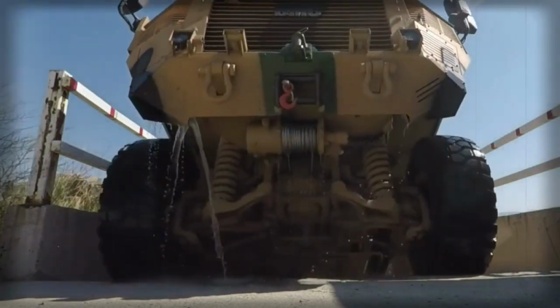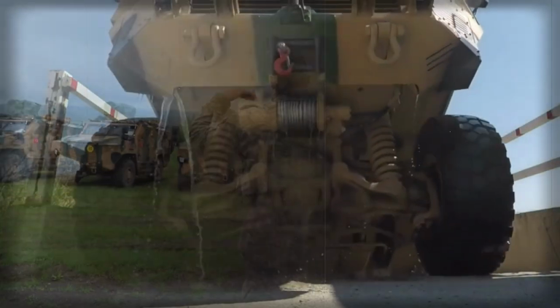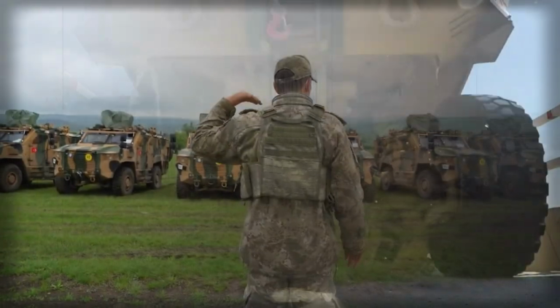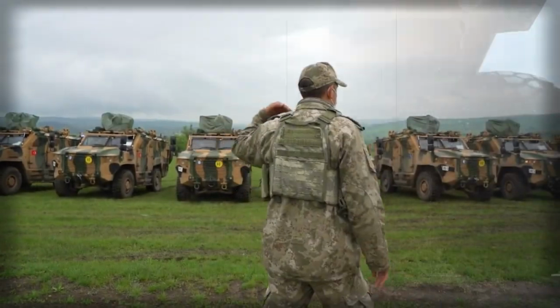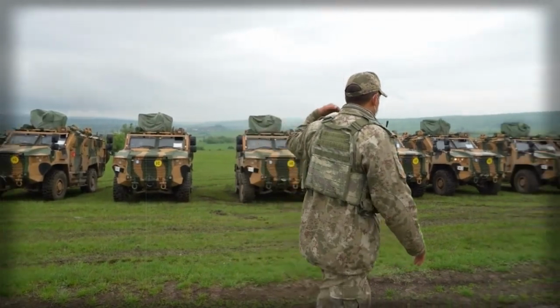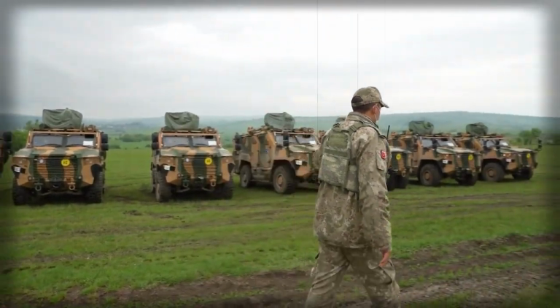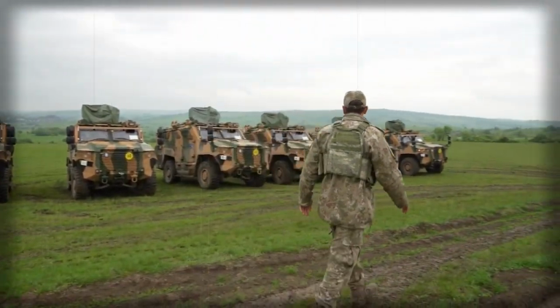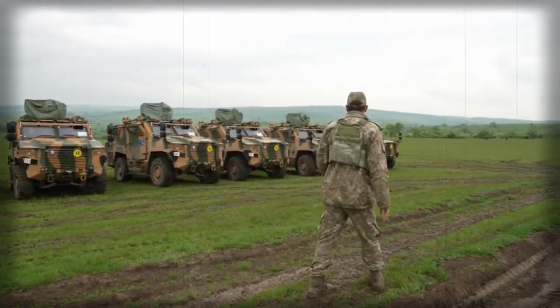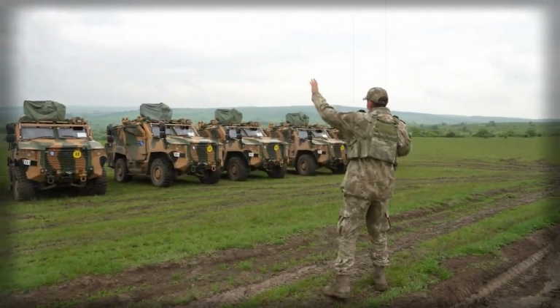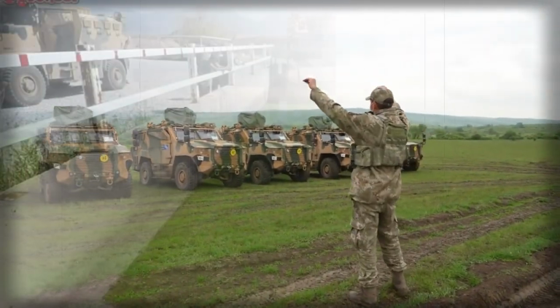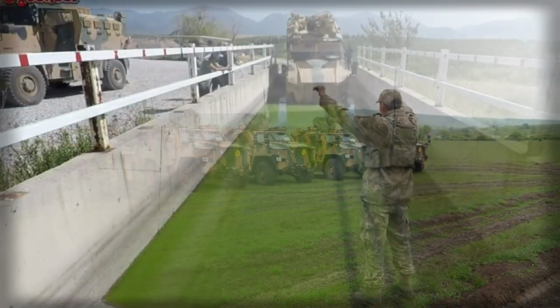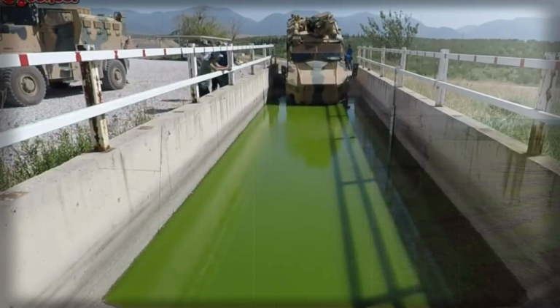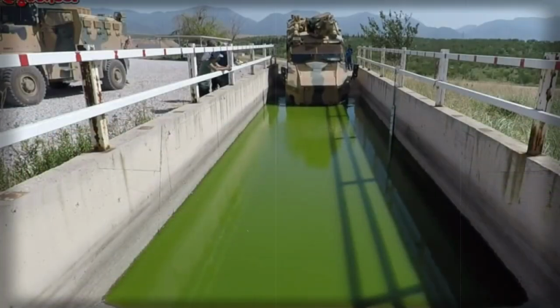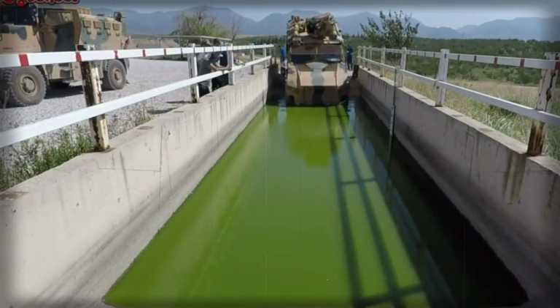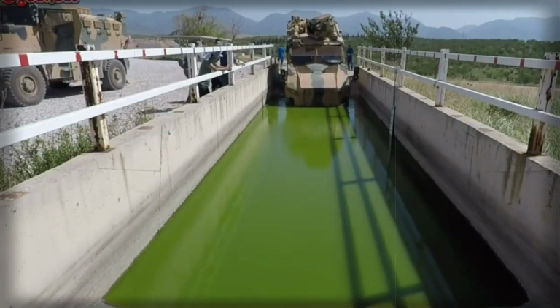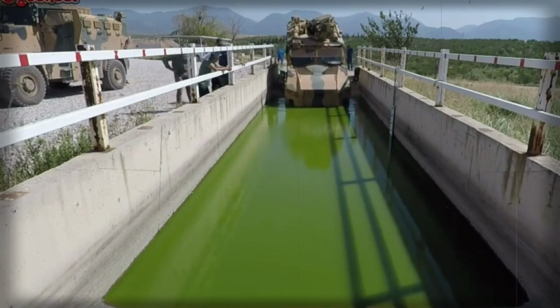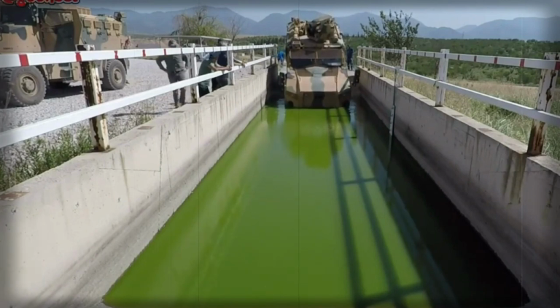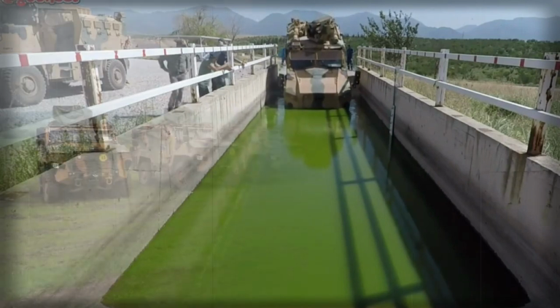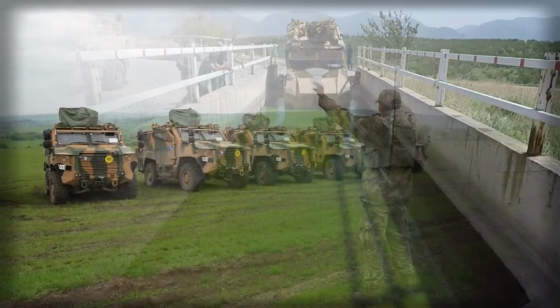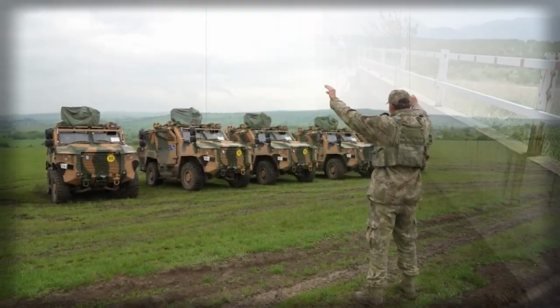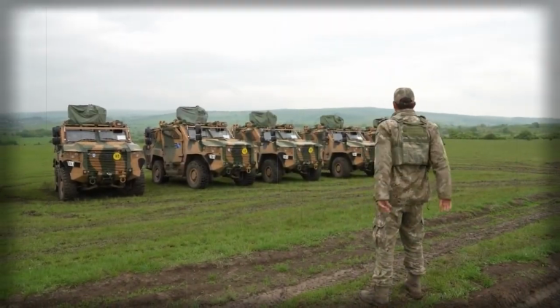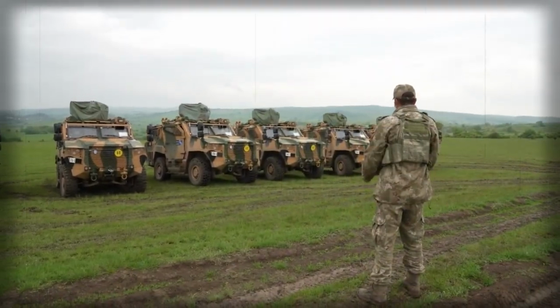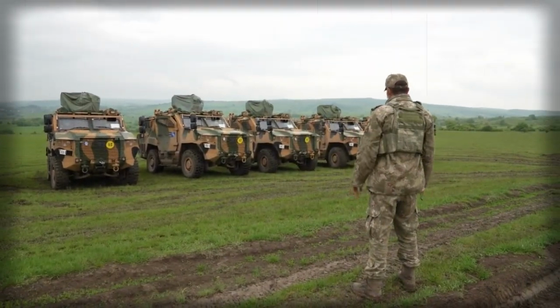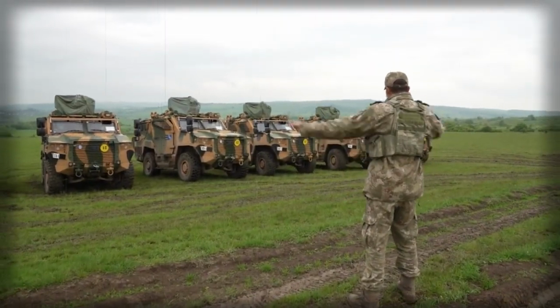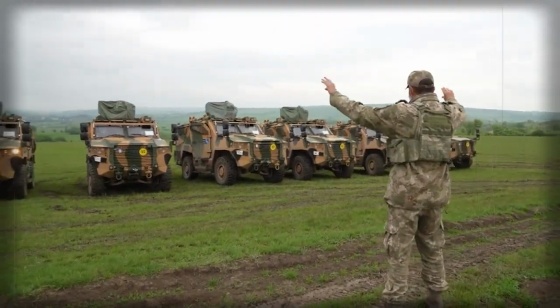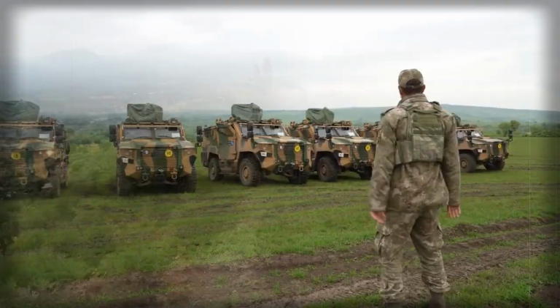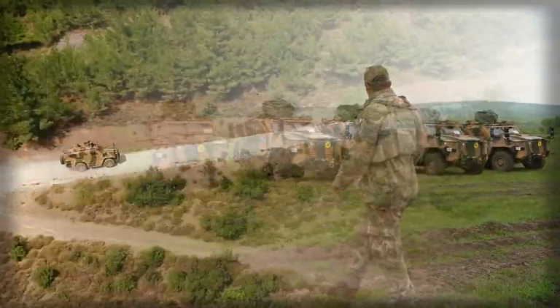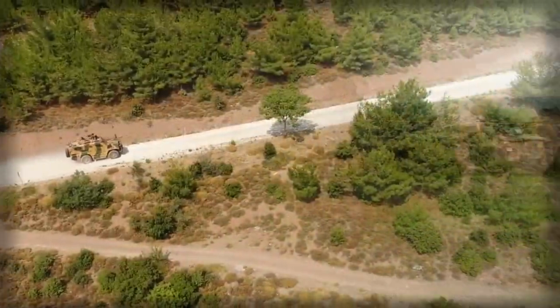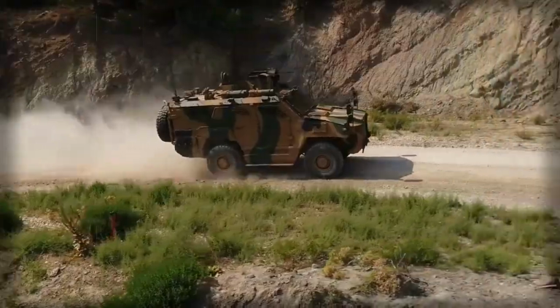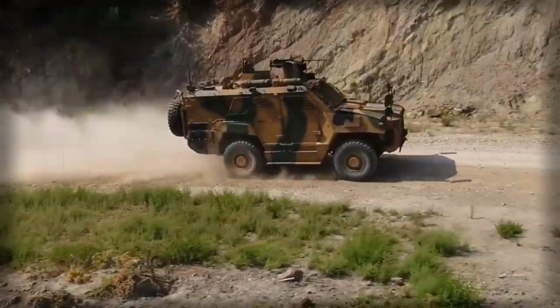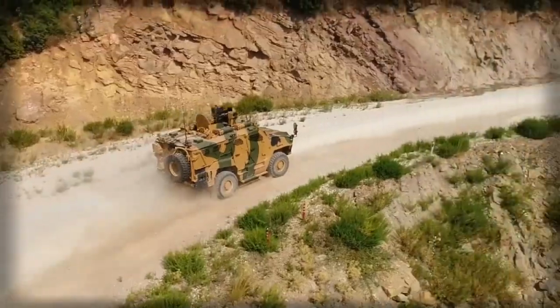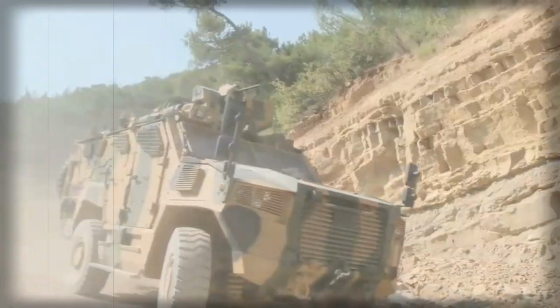This mine-protected vehicle saw action during recent conflicts where the Turkish military was involved, including conflicts in Syria and Libya. Turkey donated some of these armored vehicles to Libya, and a couple of Vurans were also delivered to Tunisia and Turkmenistan.